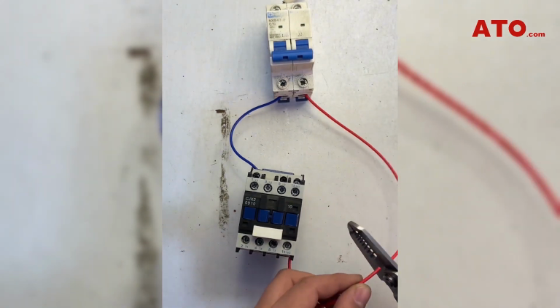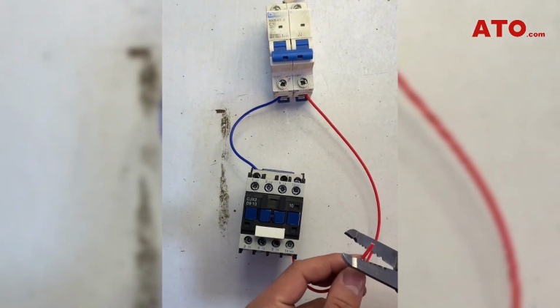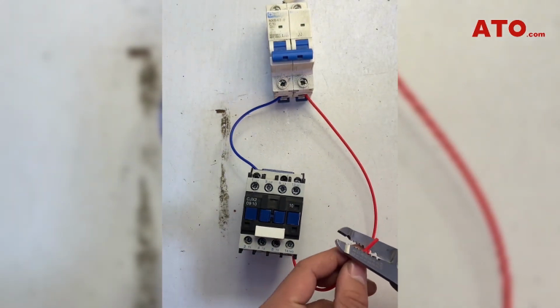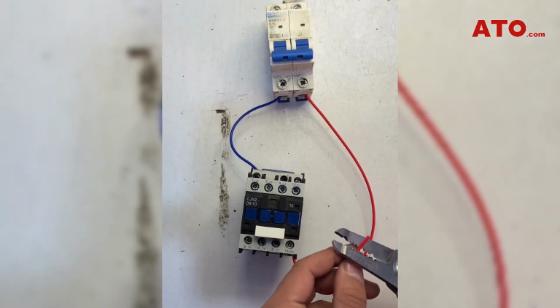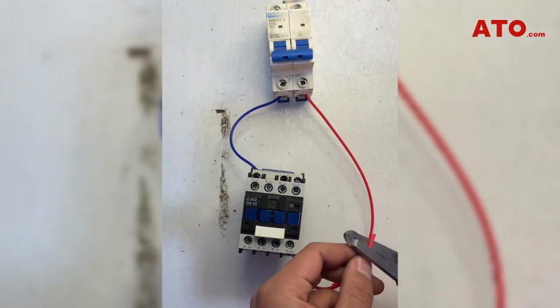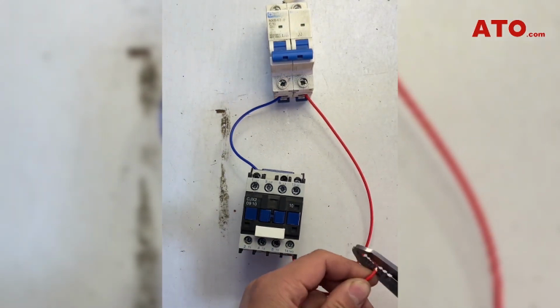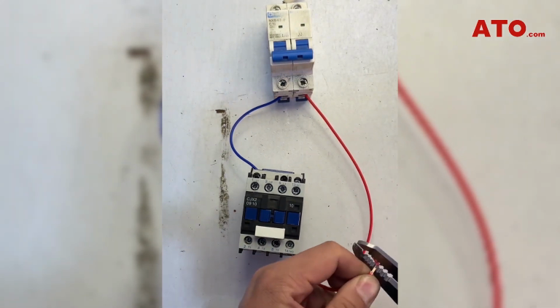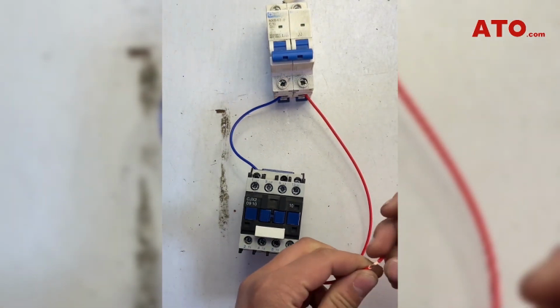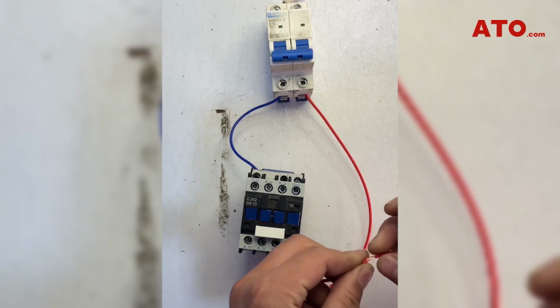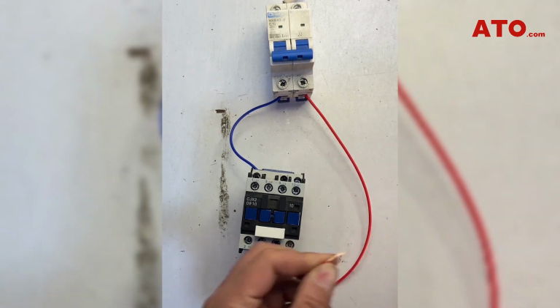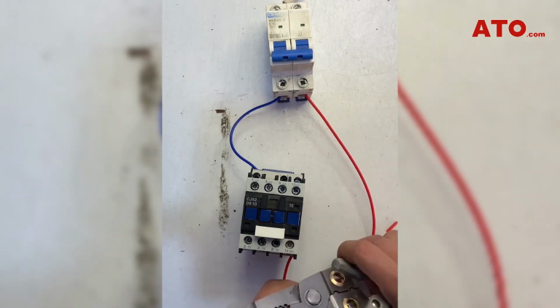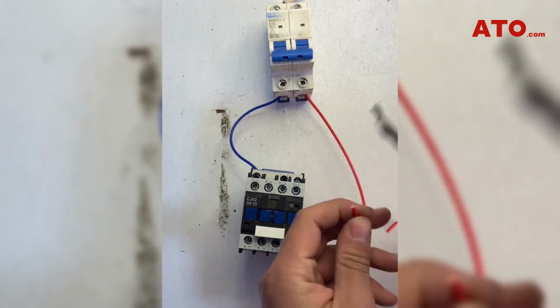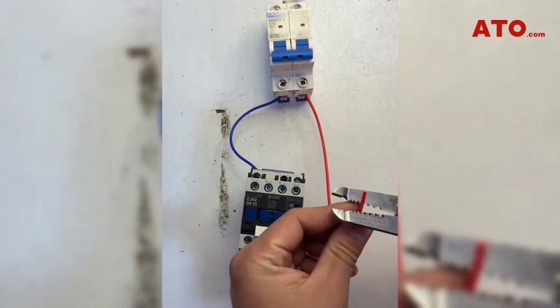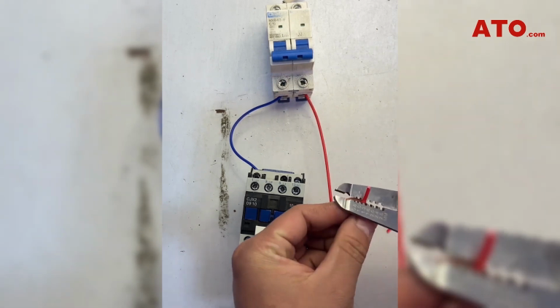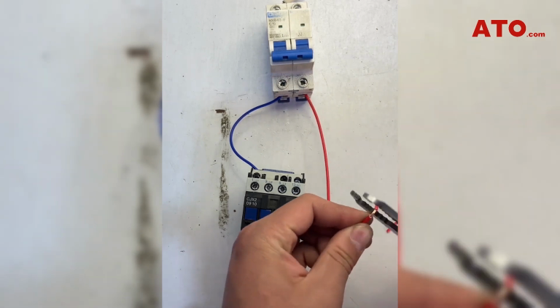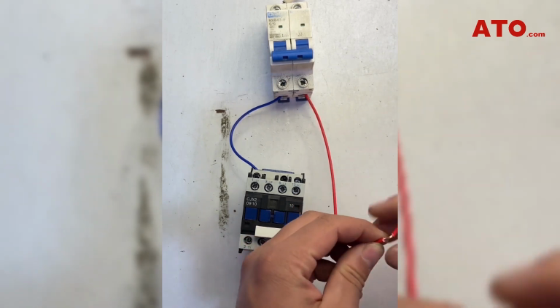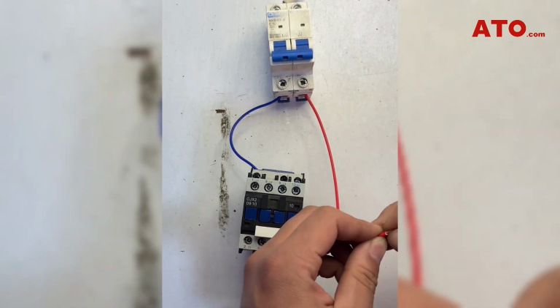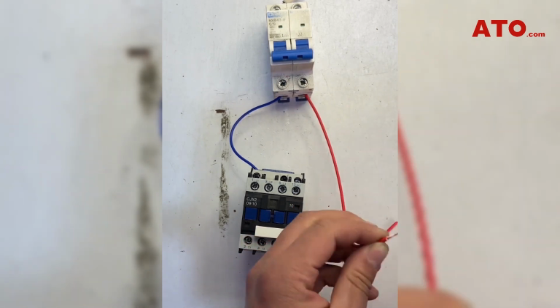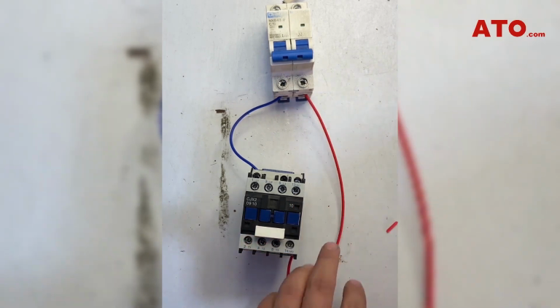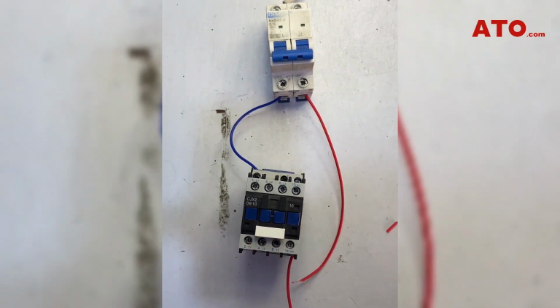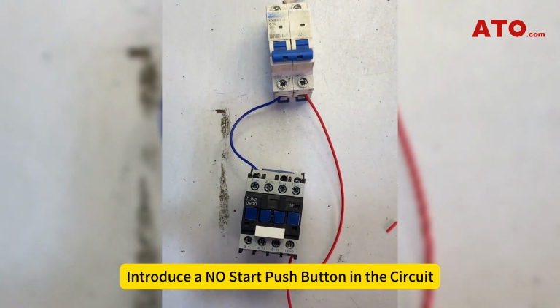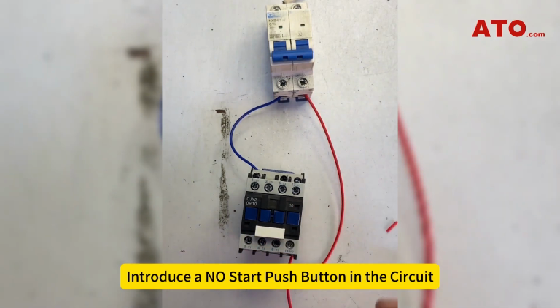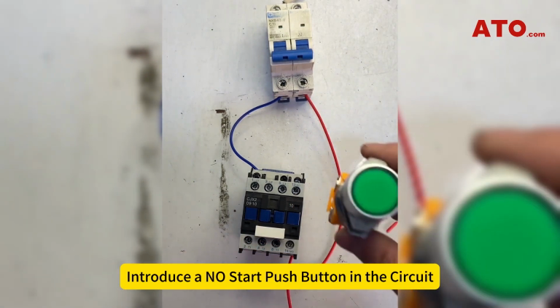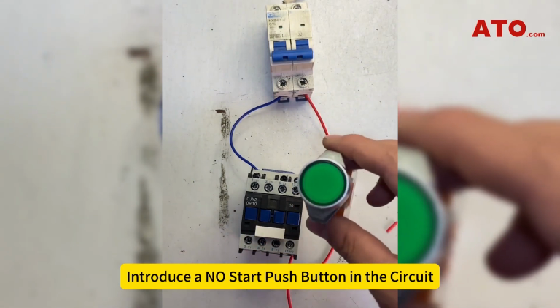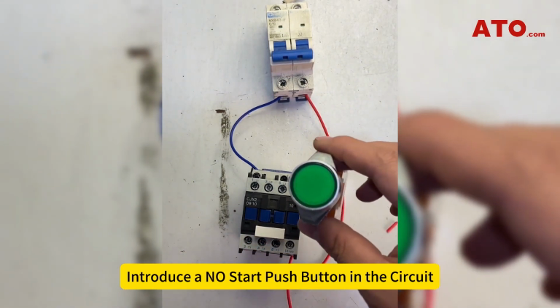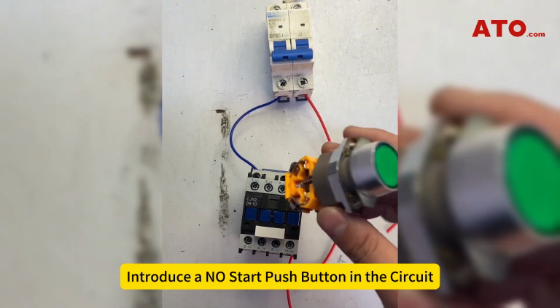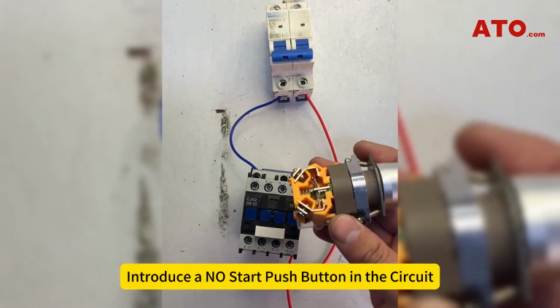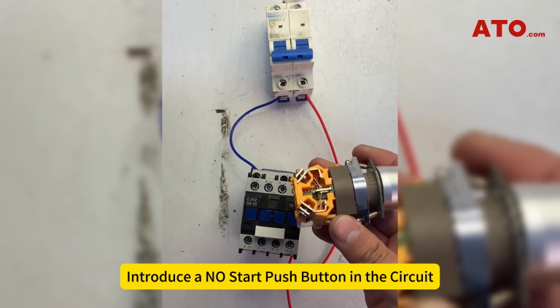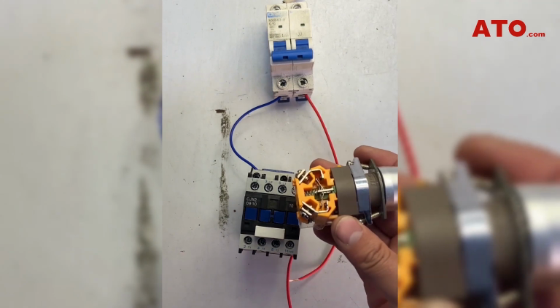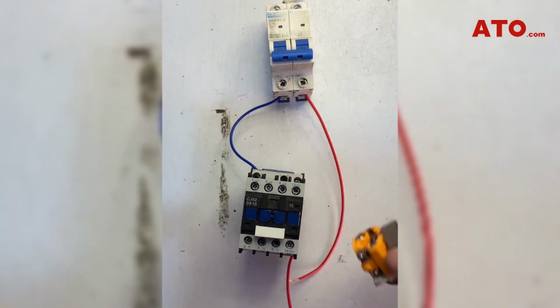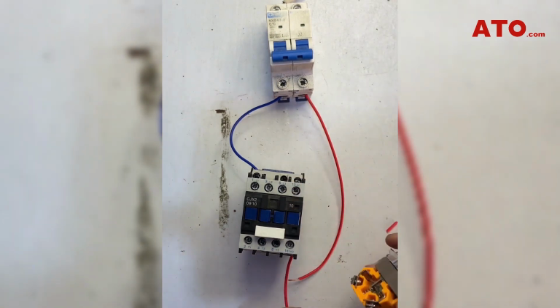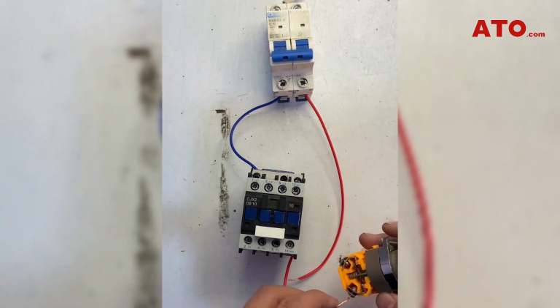Step 3: Cut the live wire and strip the insulation off the wires. Step 4: Introduce a normally open start push button in the circuit.